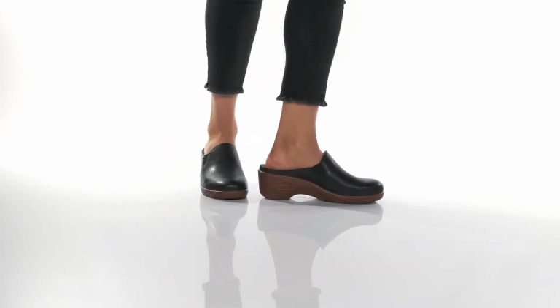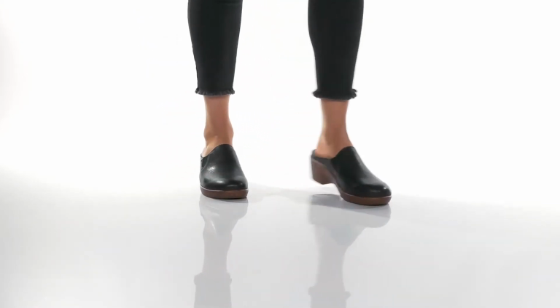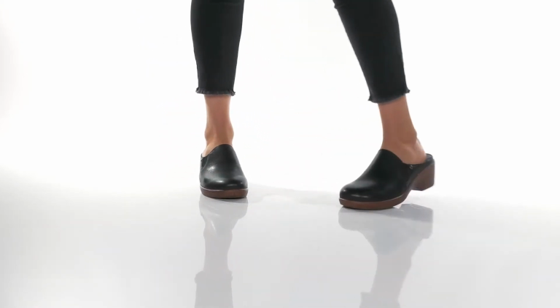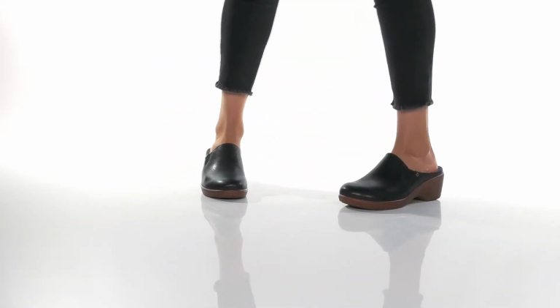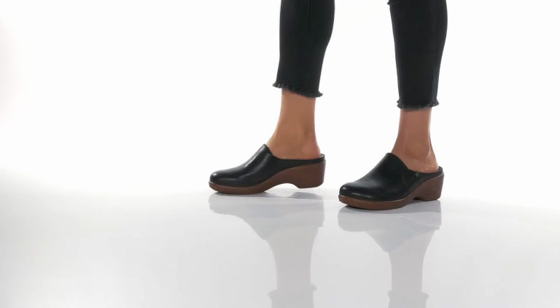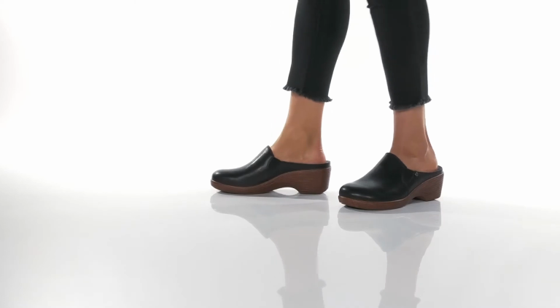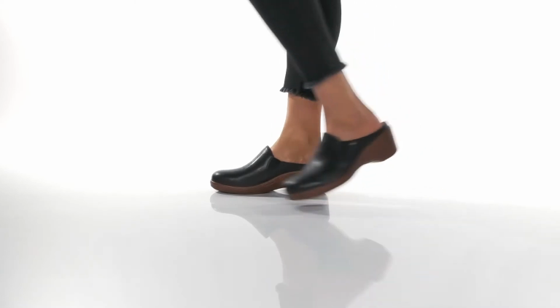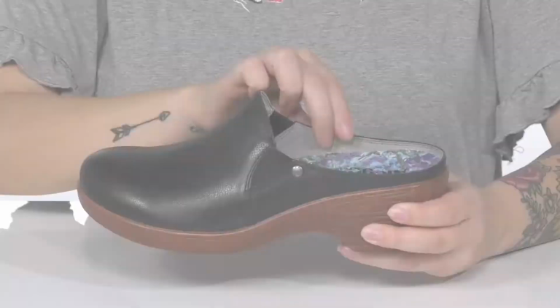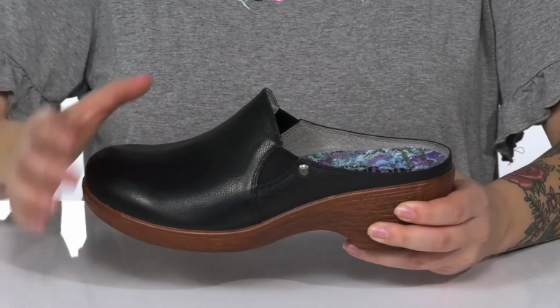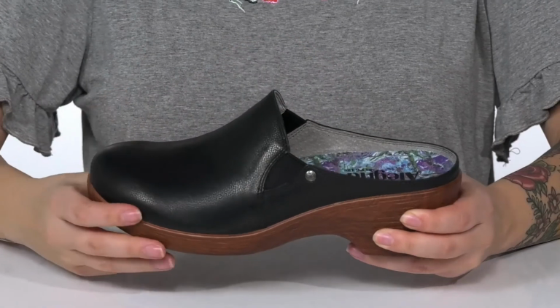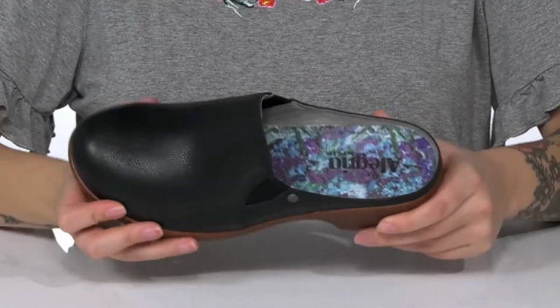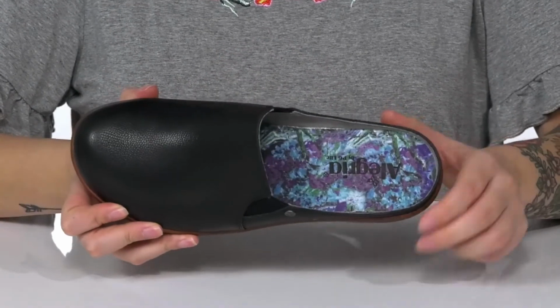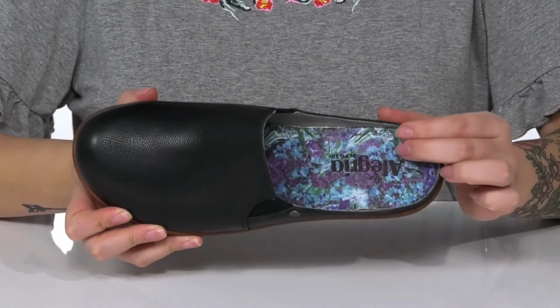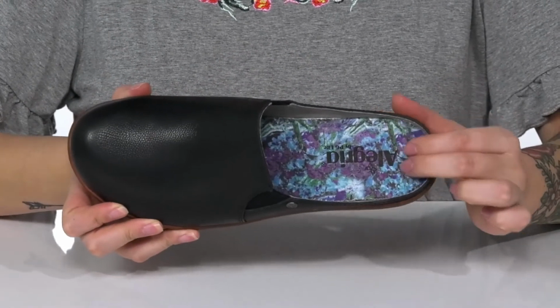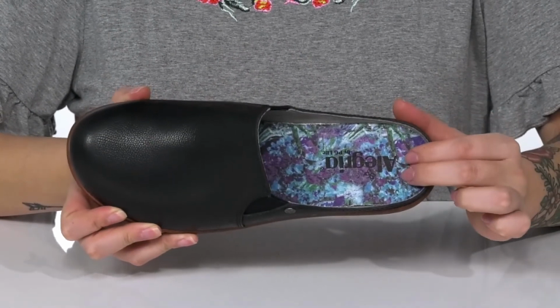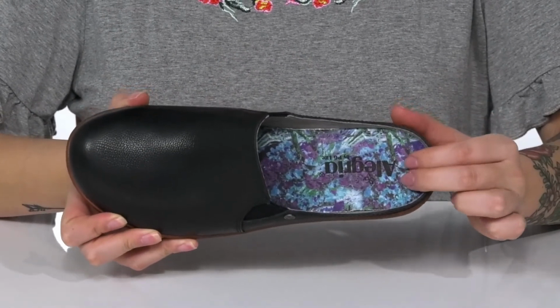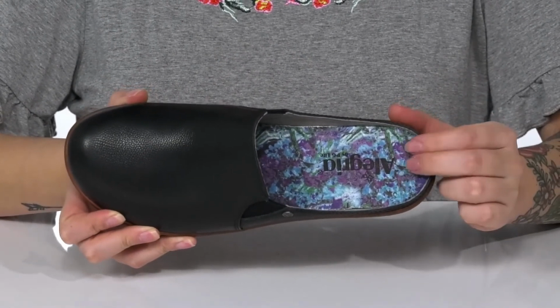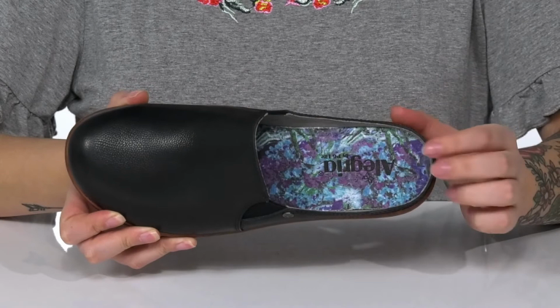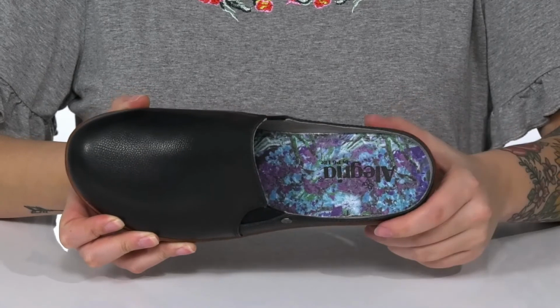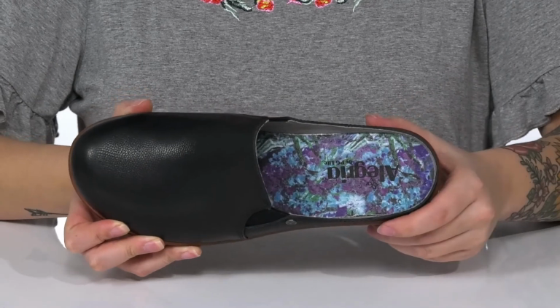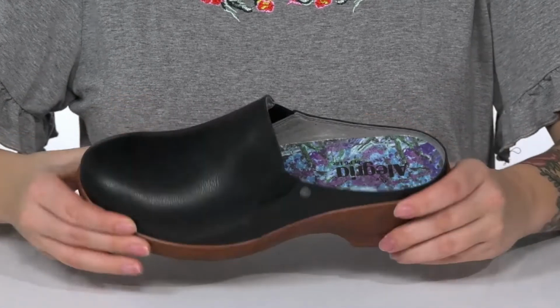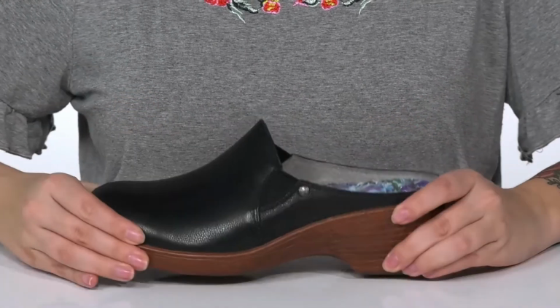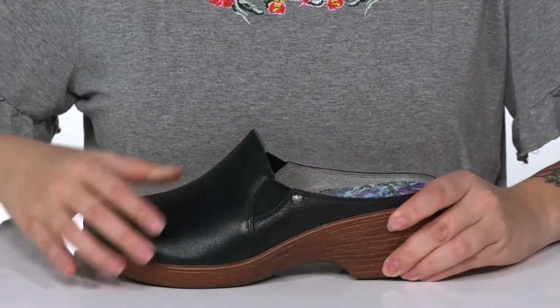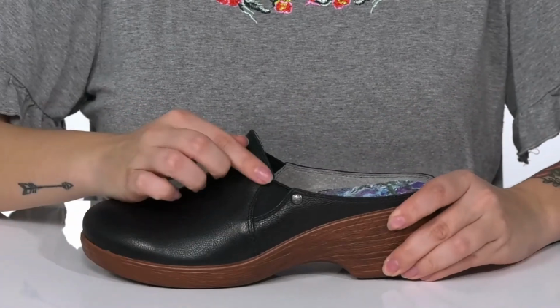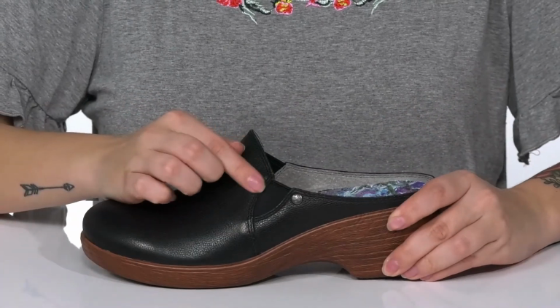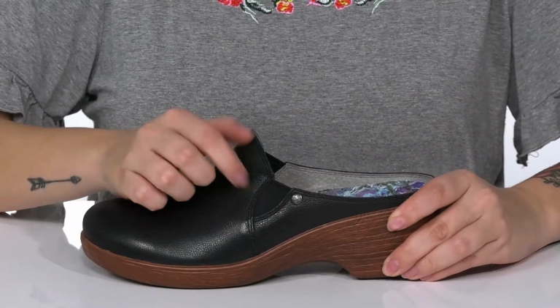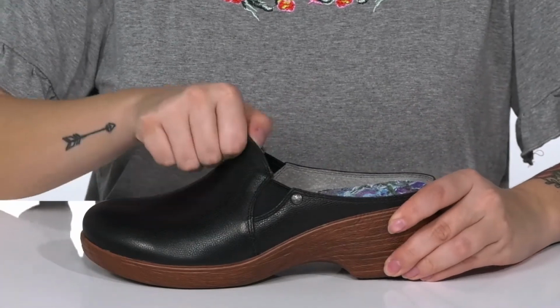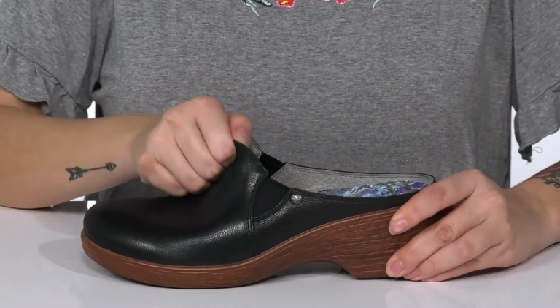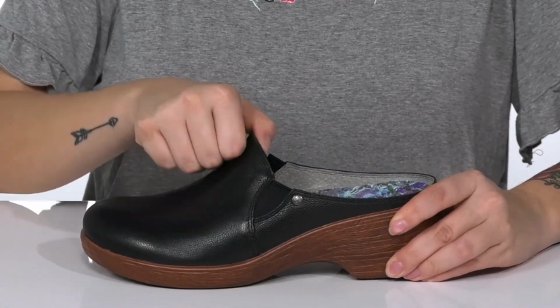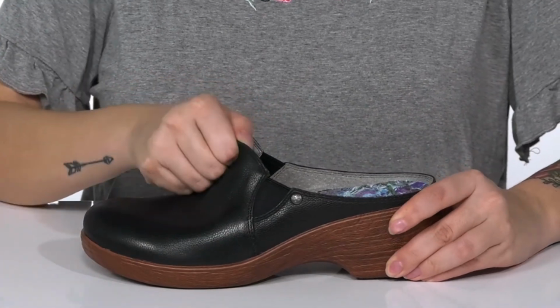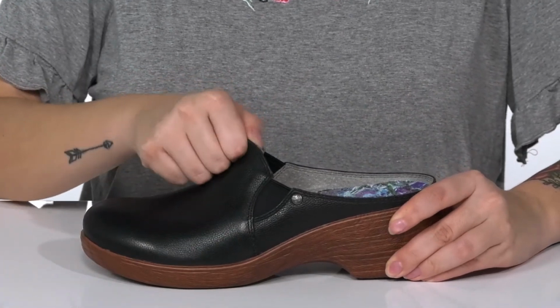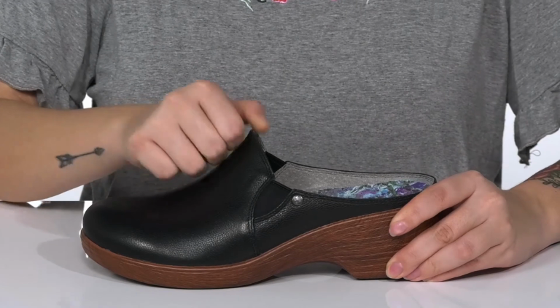This slip-on style has a leather upper with a leather inner lining. These have a very colorful footbed that is going to offer arch support. On each side of the shoe there is goring which will stretch with every single step.